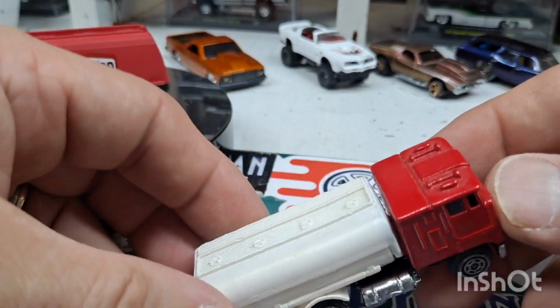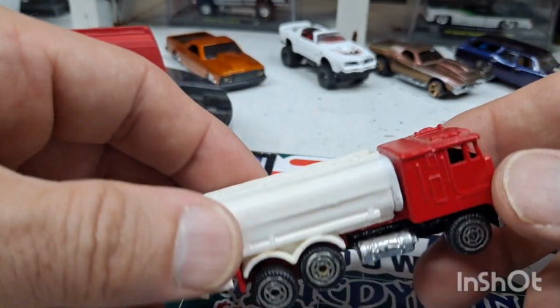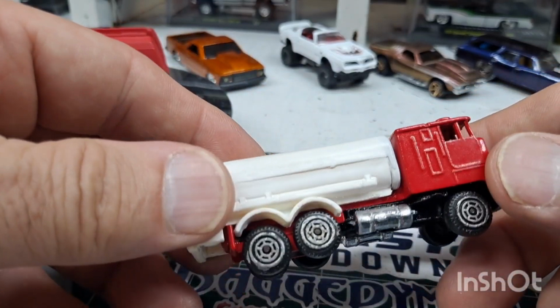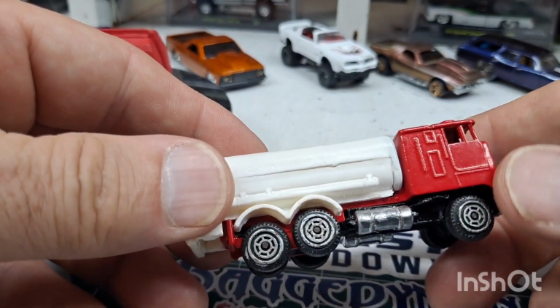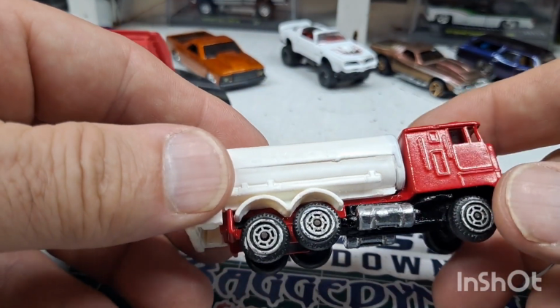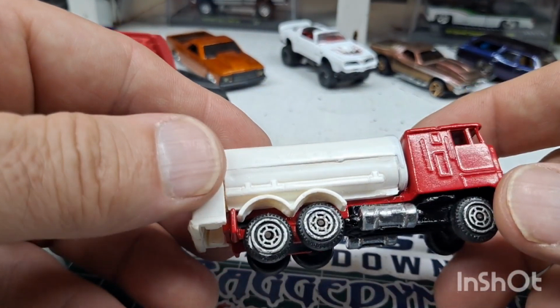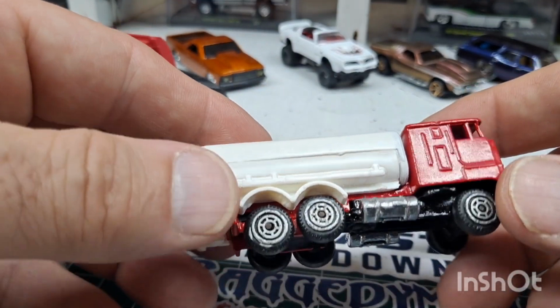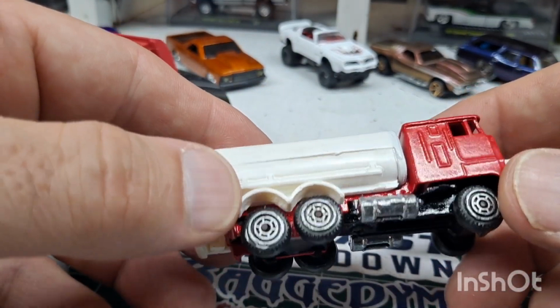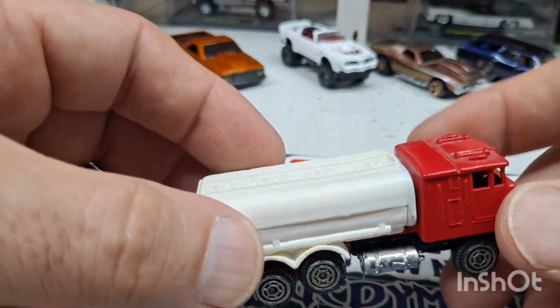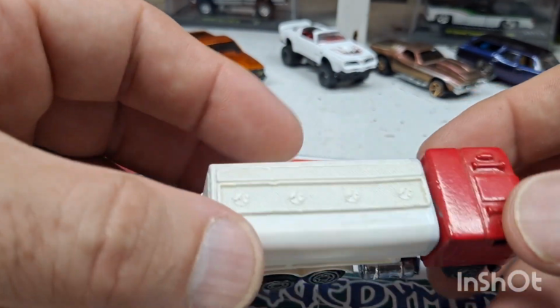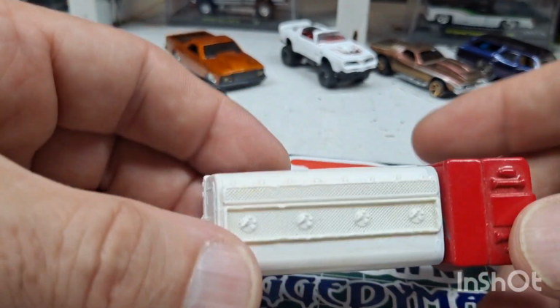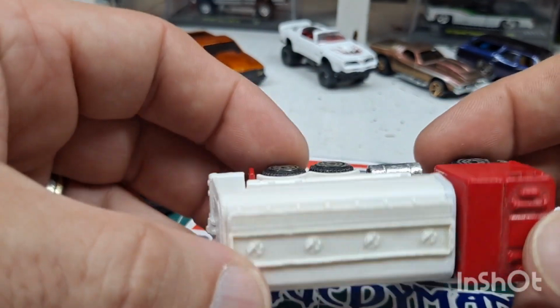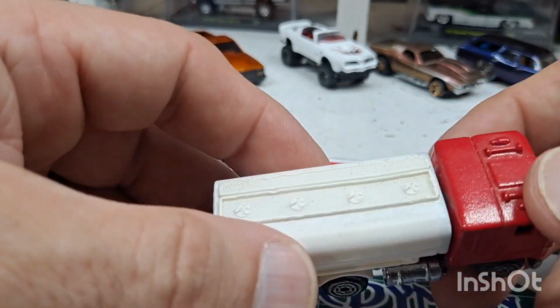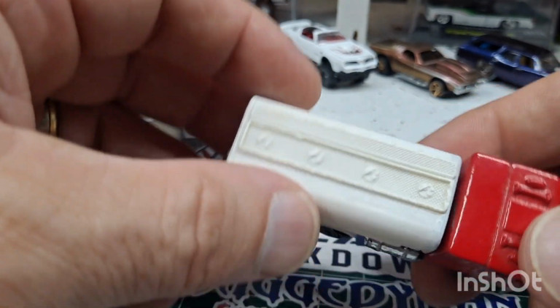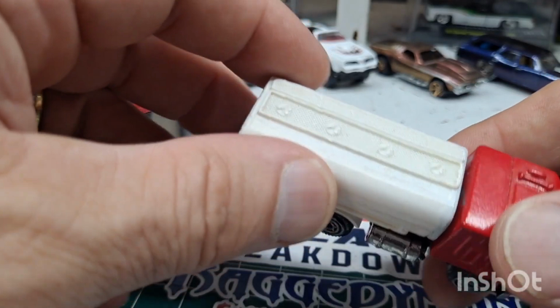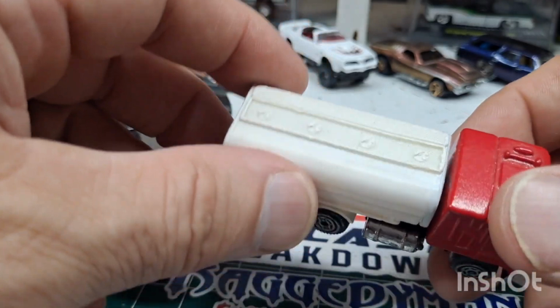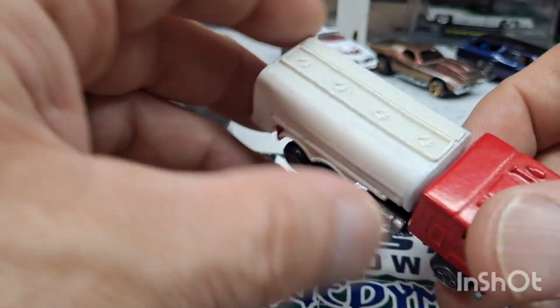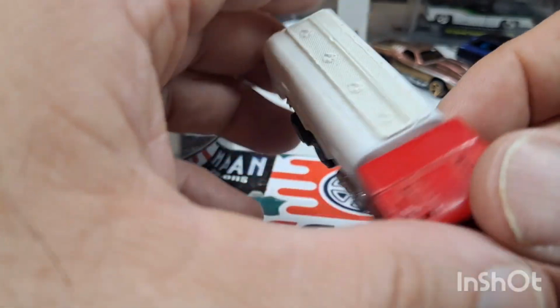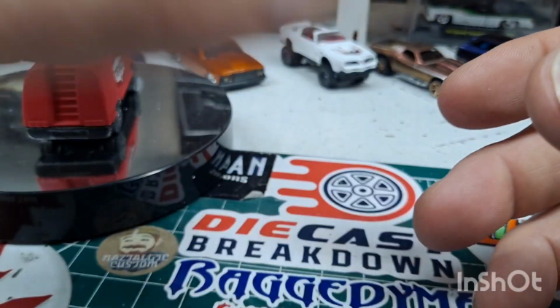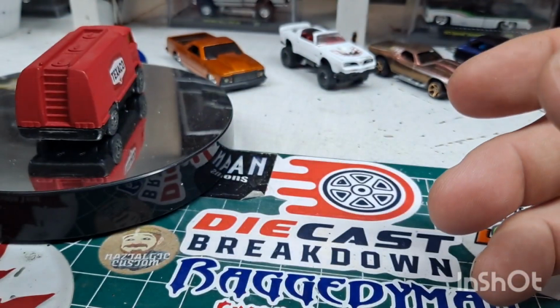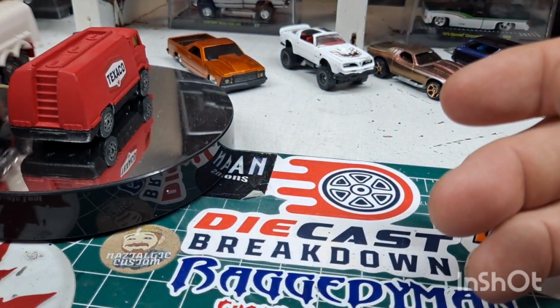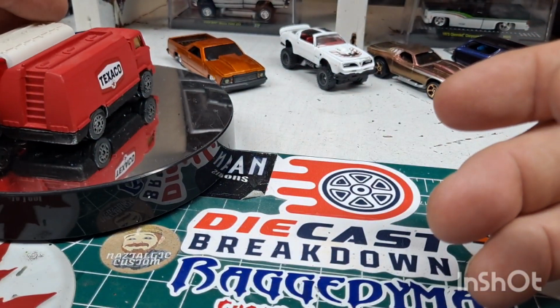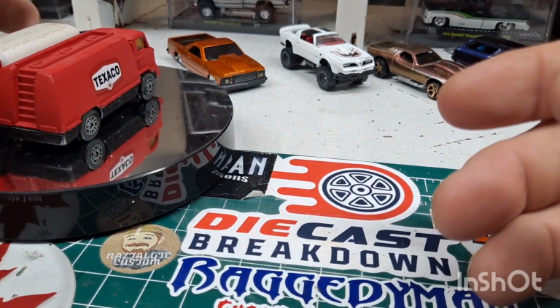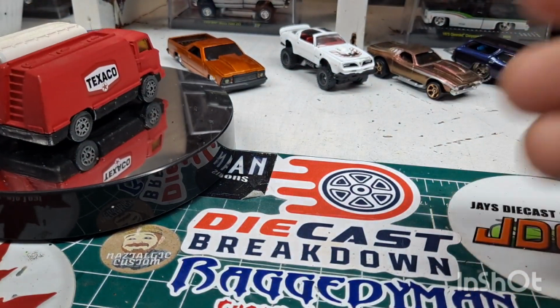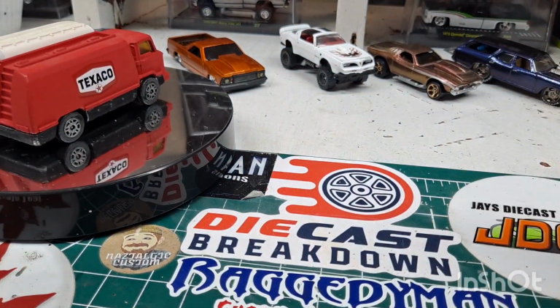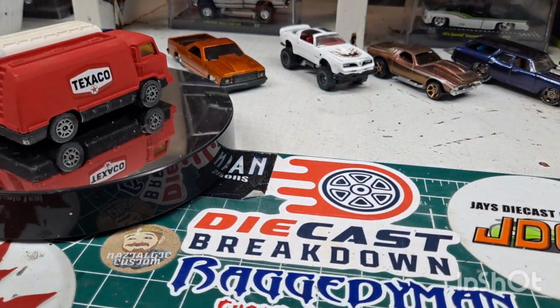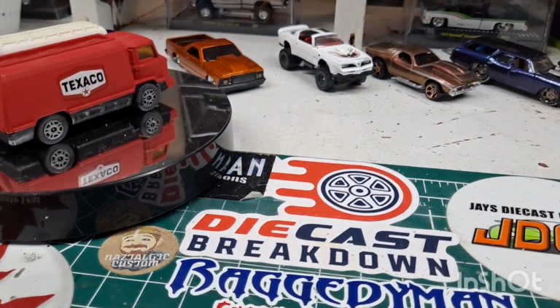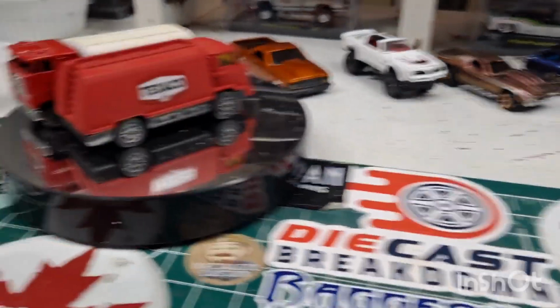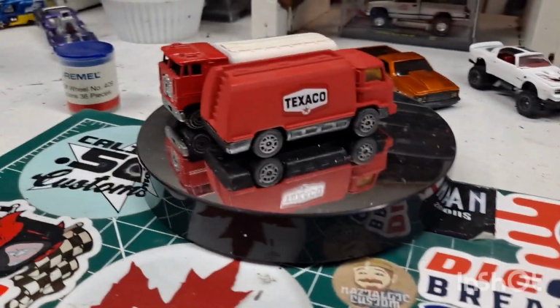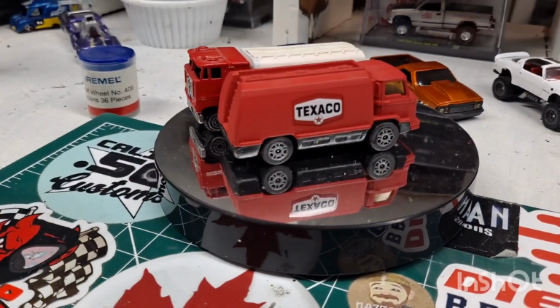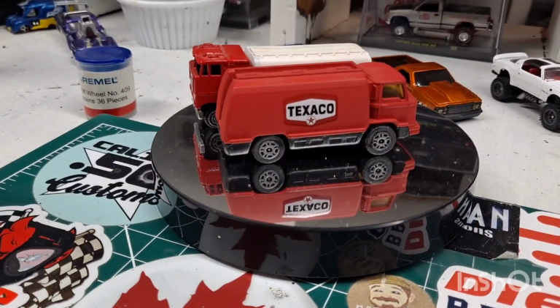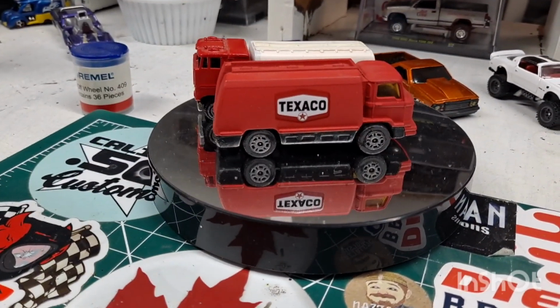Just a throwback to some of my very first die-cast restorations. Thanks for hanging out here with me for another quick episode of Mike's Mods and Customs — week number two of Model Cars and Coffees. Have a great week everybody.